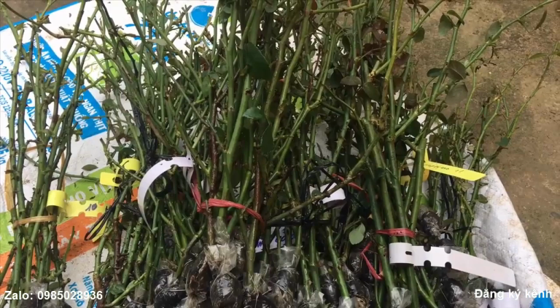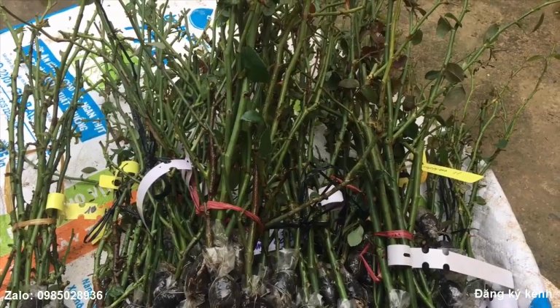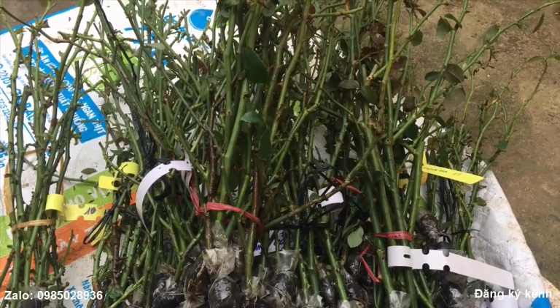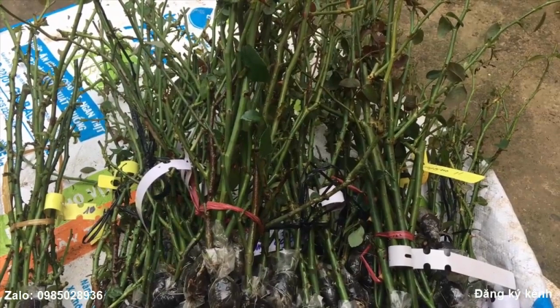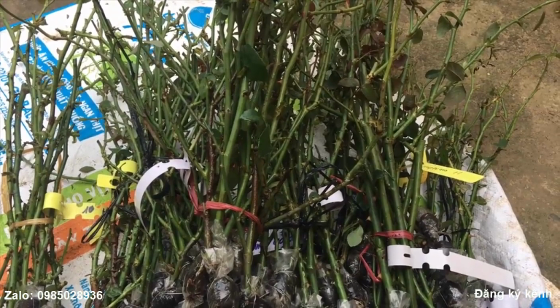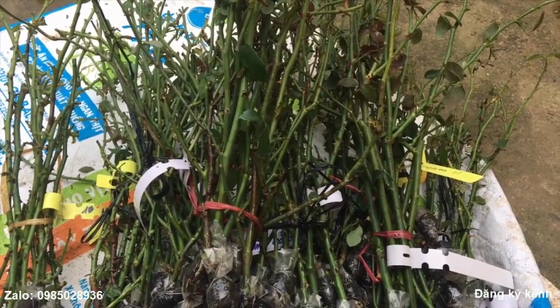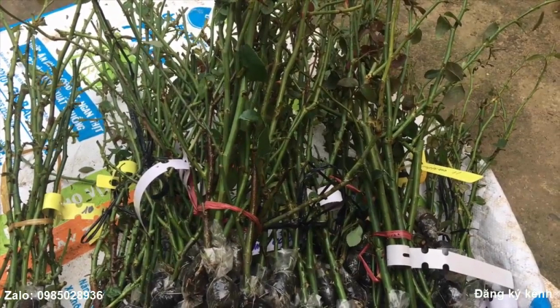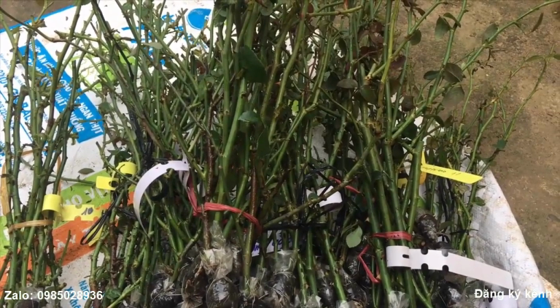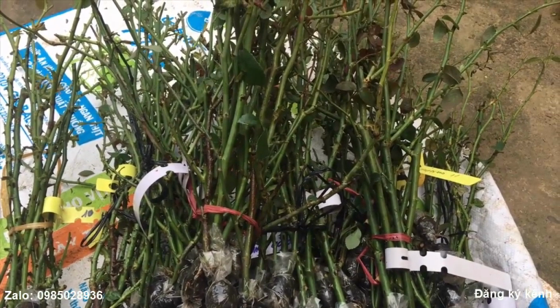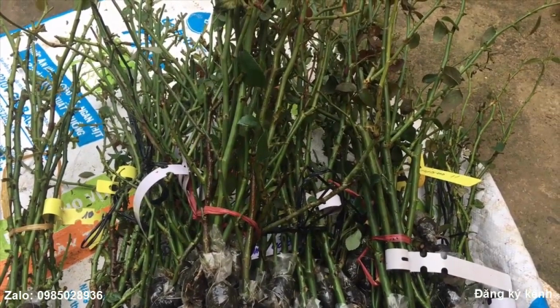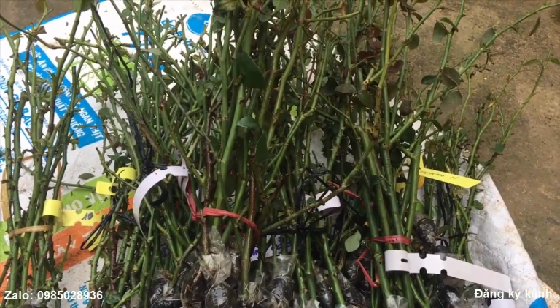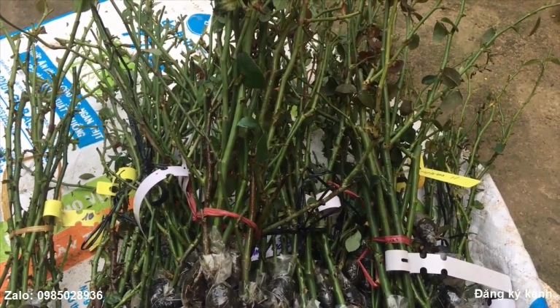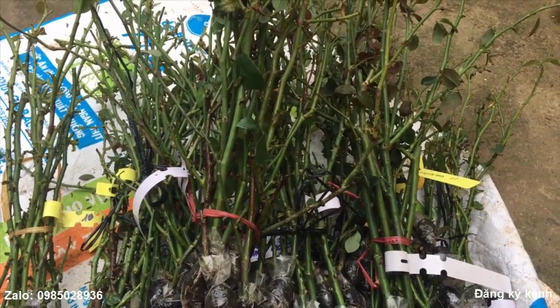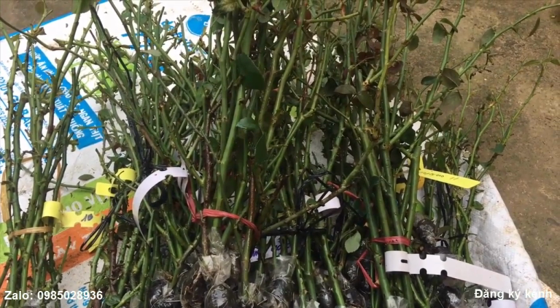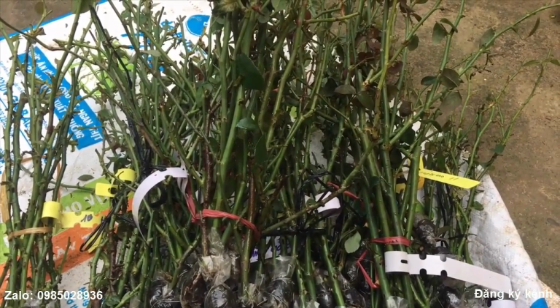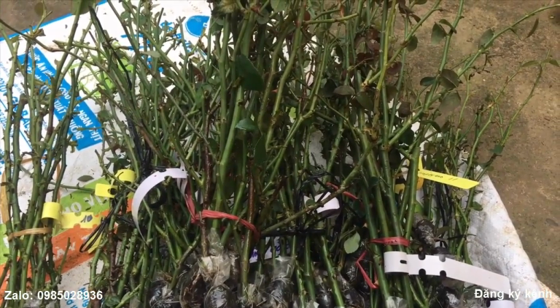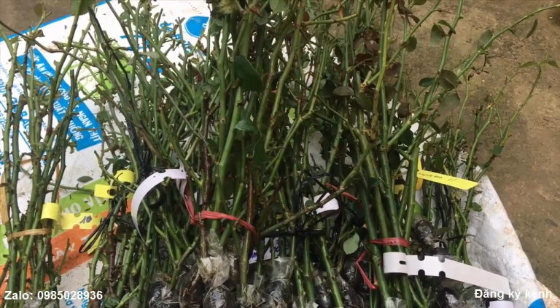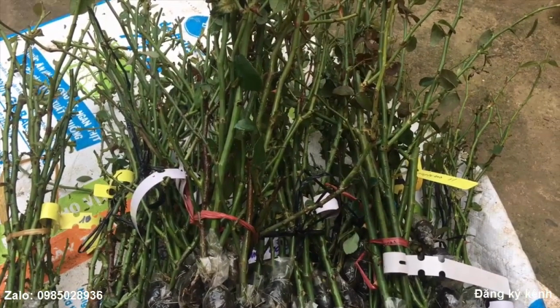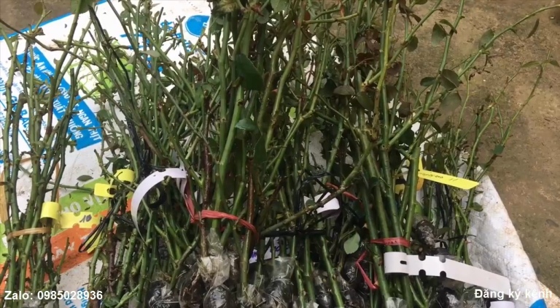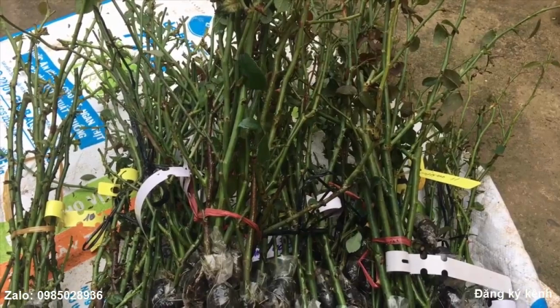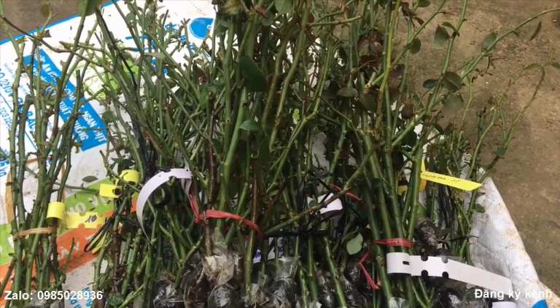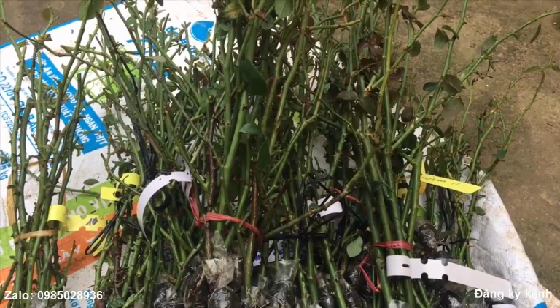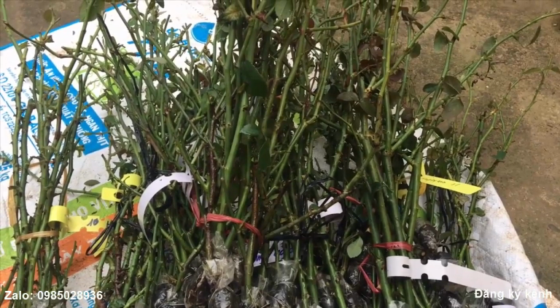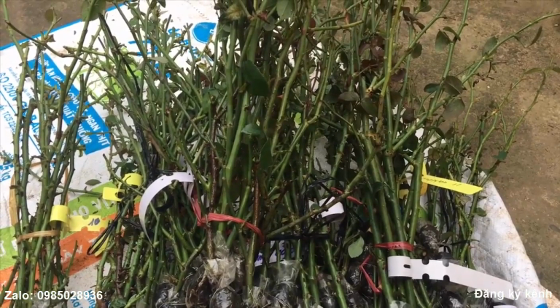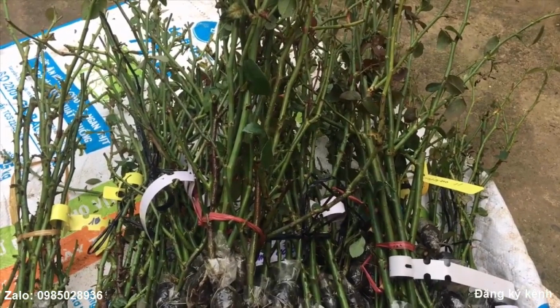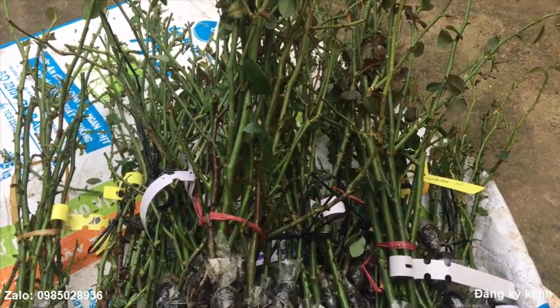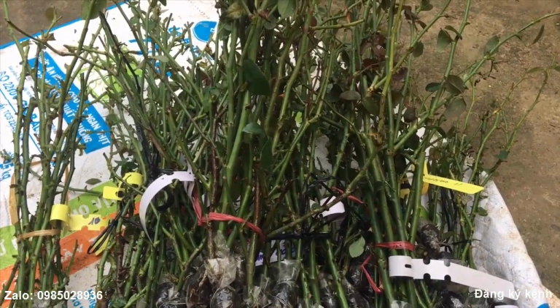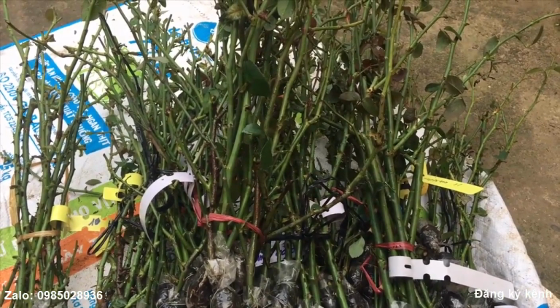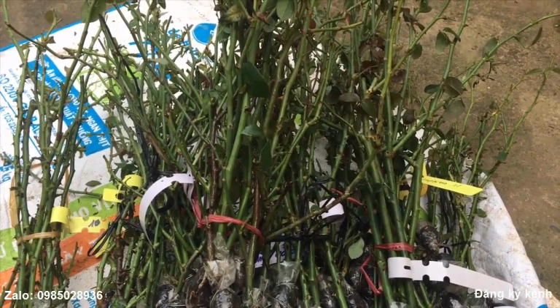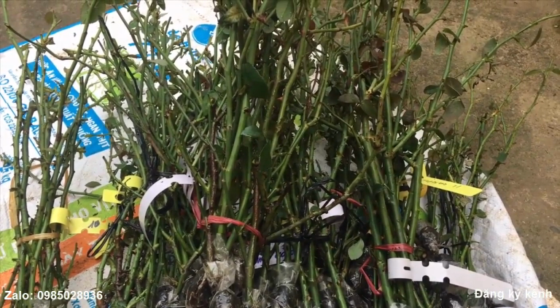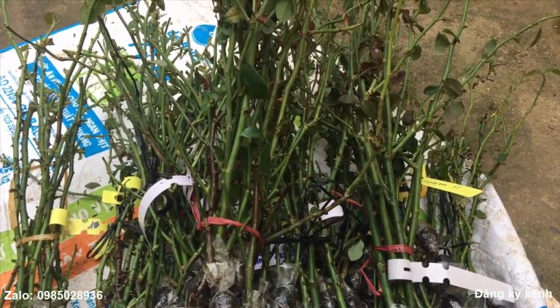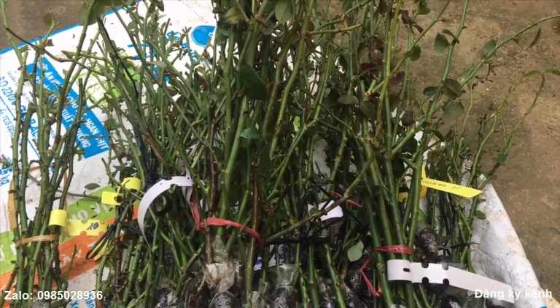Những cây hoa hồng cổ mà lâu năm, khoảng vài chục năm, thì cực kỳ có giá trị. Có thể lên tới vài chục triệu, thậm chí là hàng trăm triệu một cây.